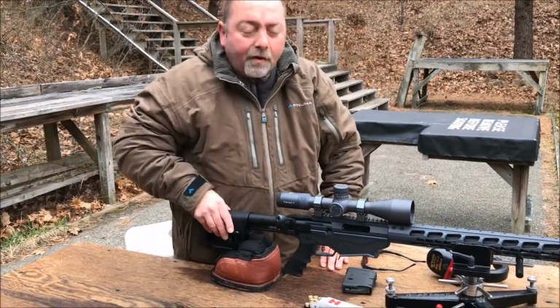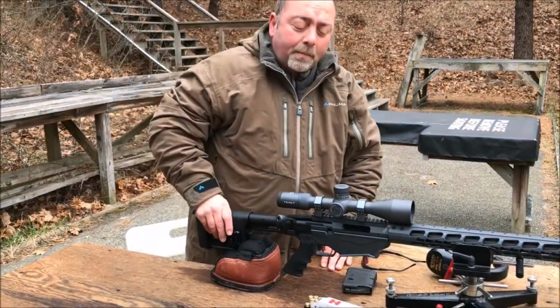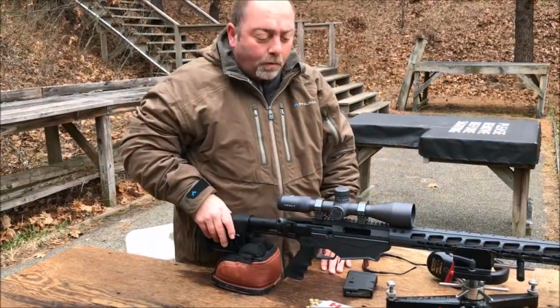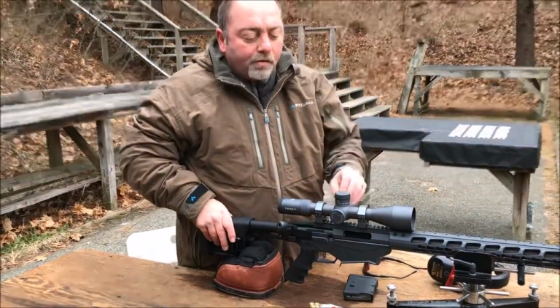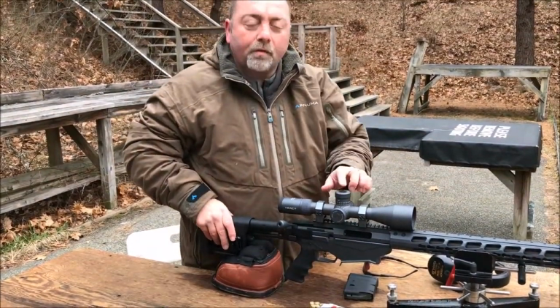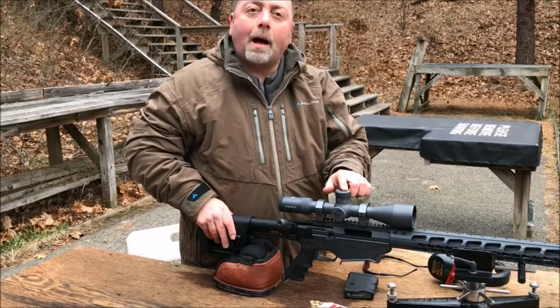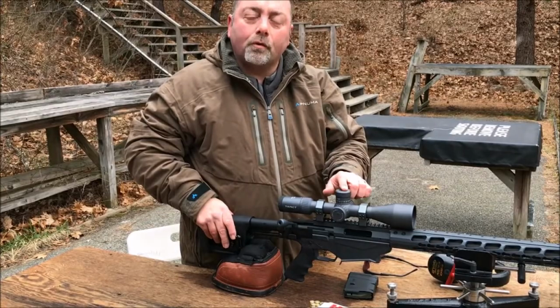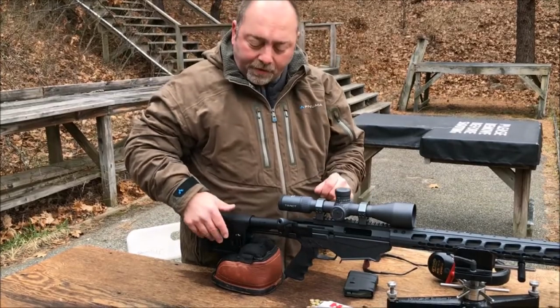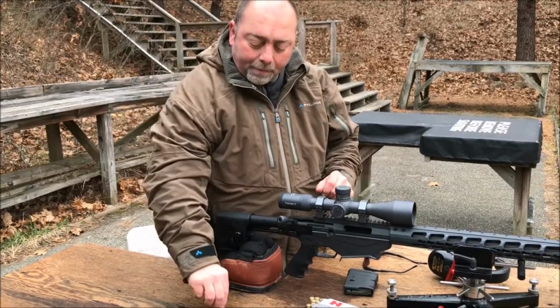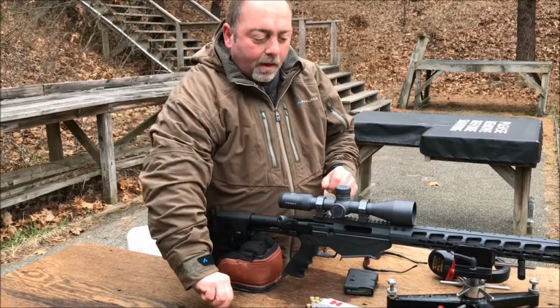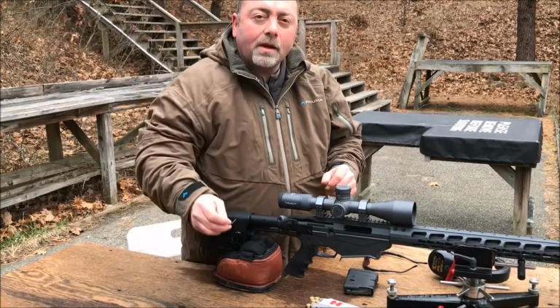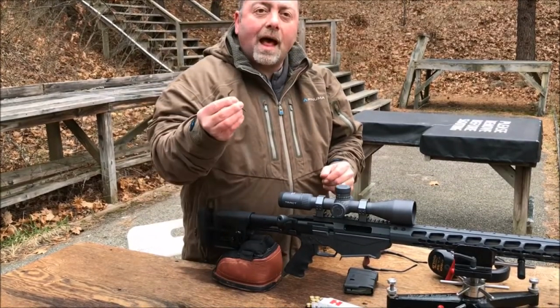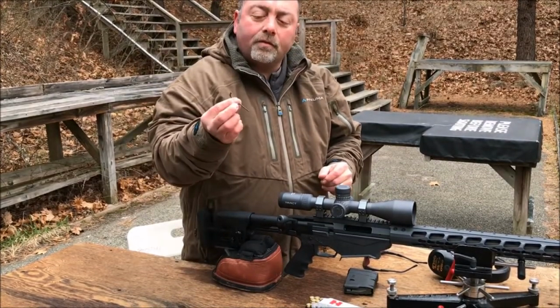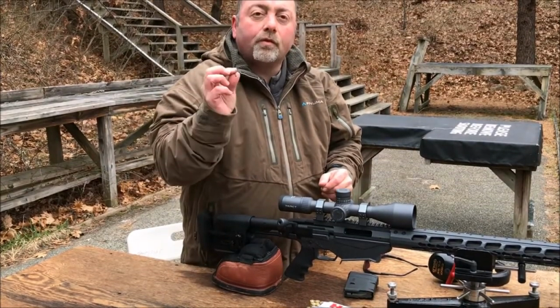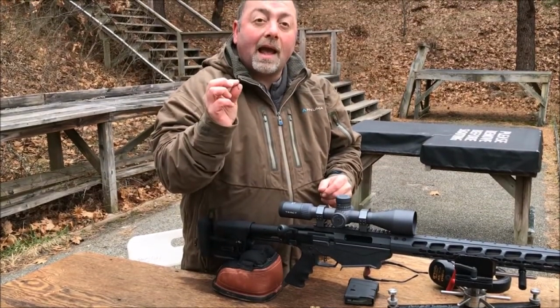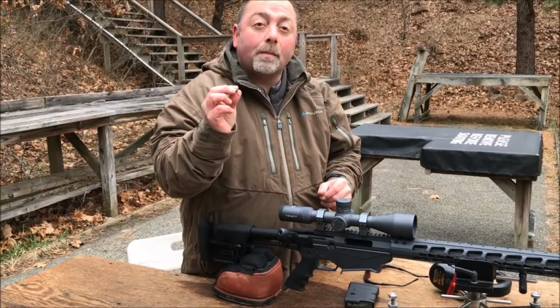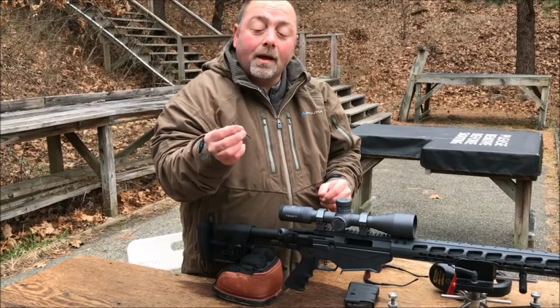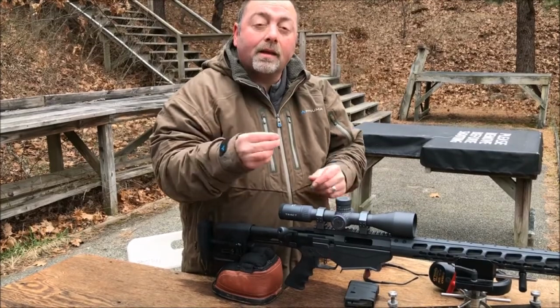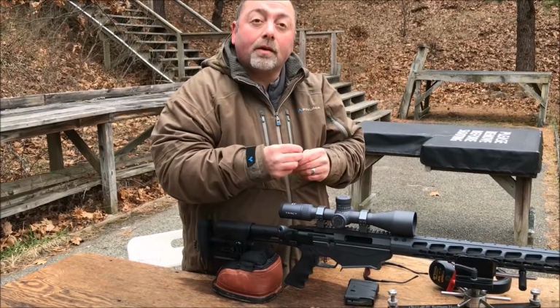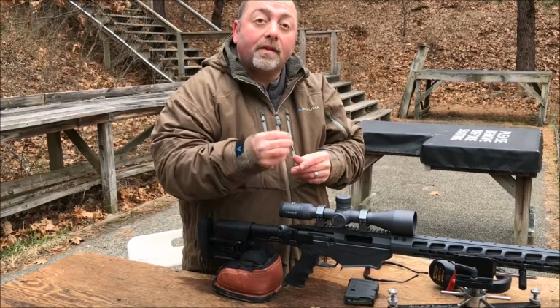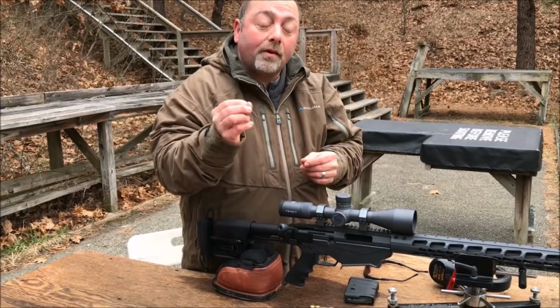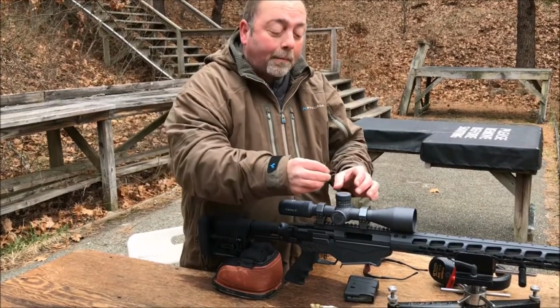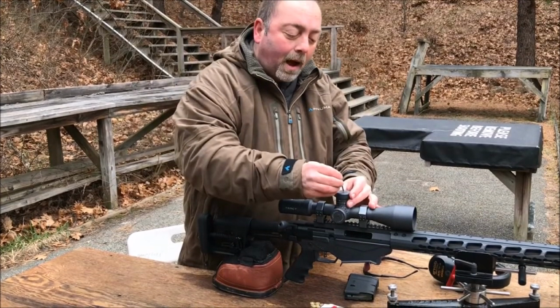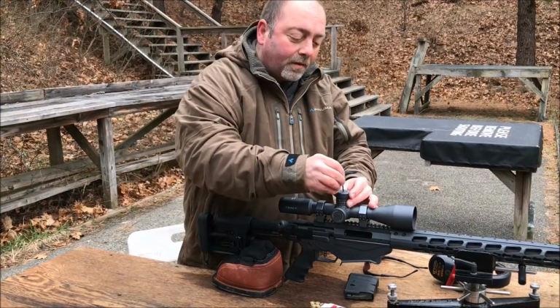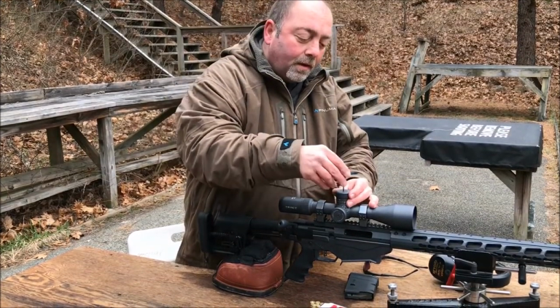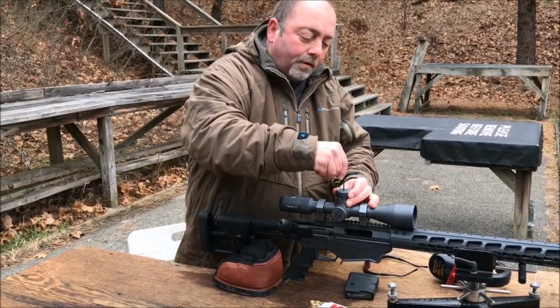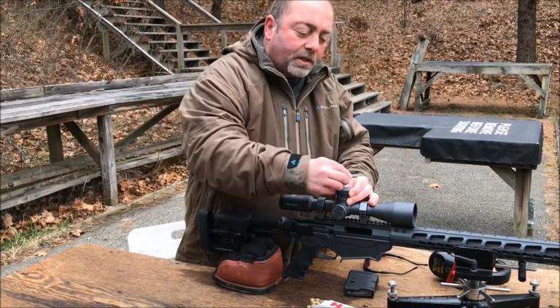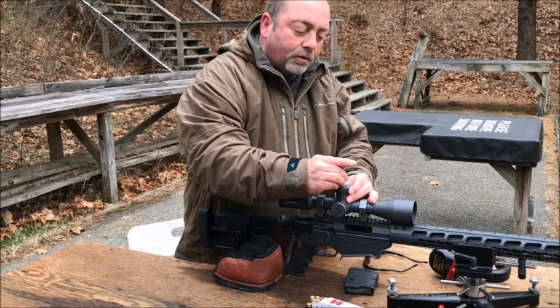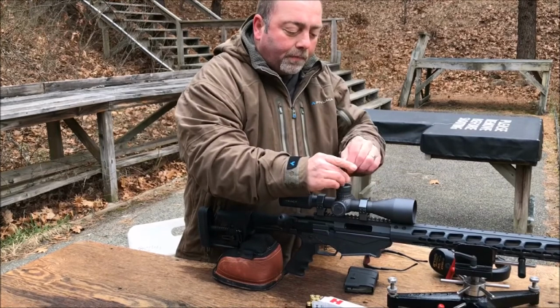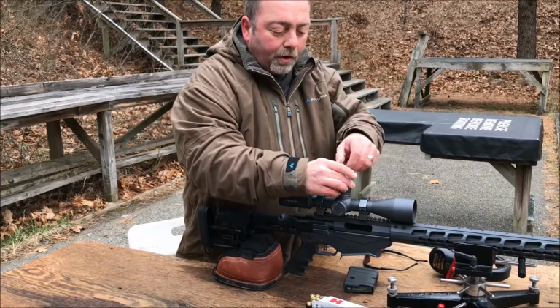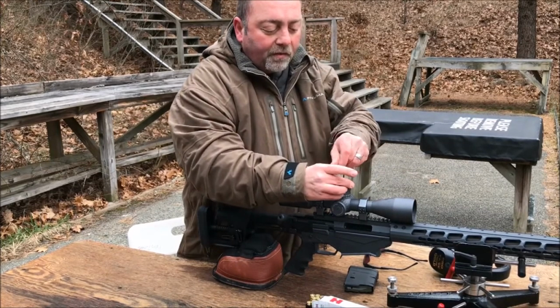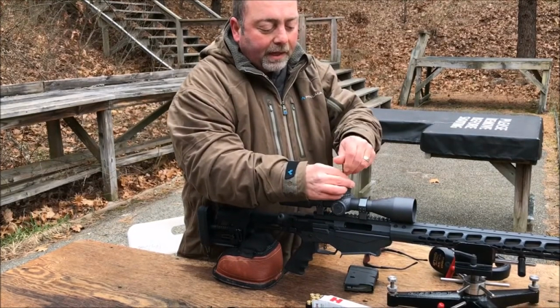The first step is you want to remove the top screw from the turrets. The way you do that is you use the two and a half millimeter allen key that's included in the zero stop kit box. Just loosen that screw and you're going to remove it completely.